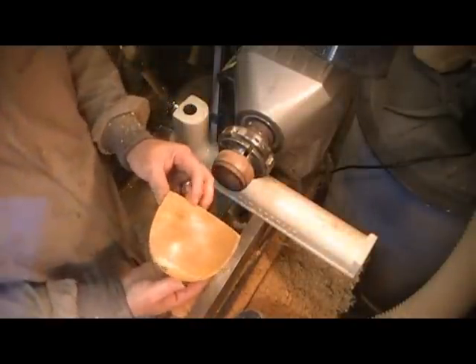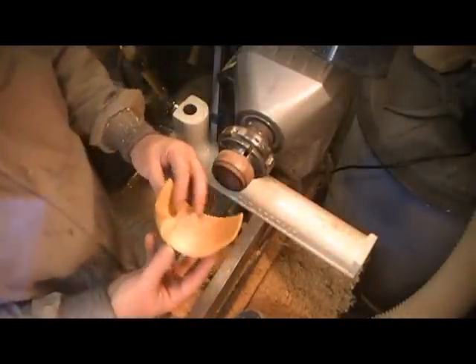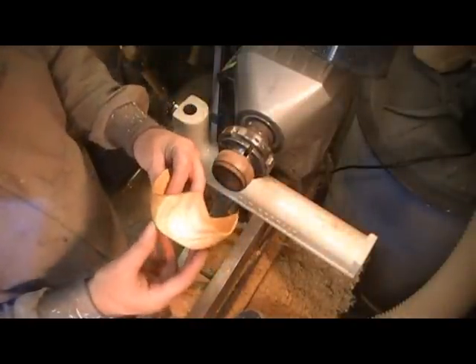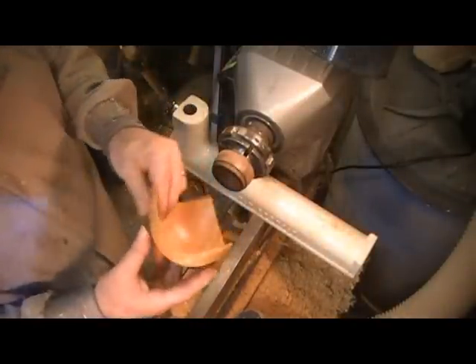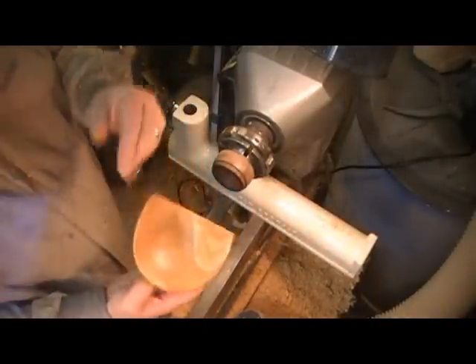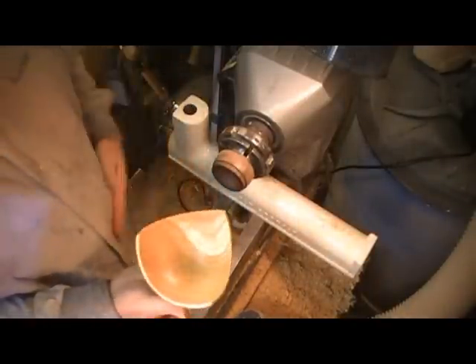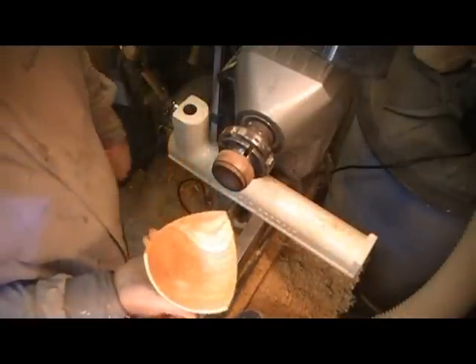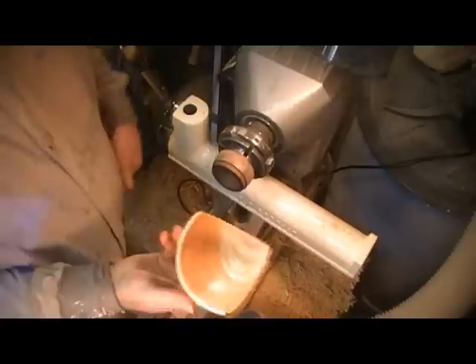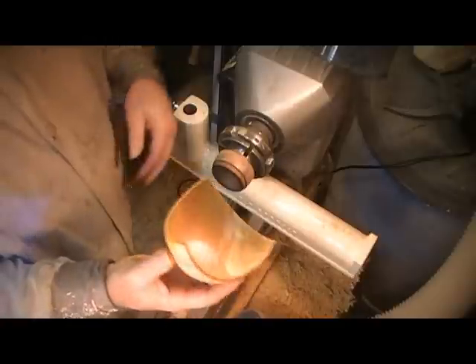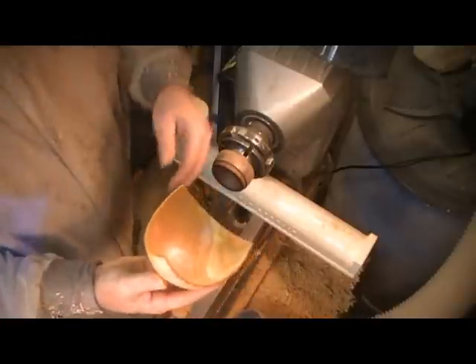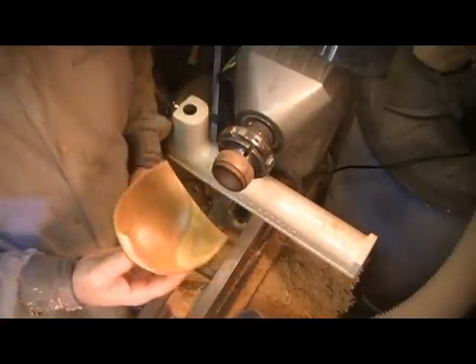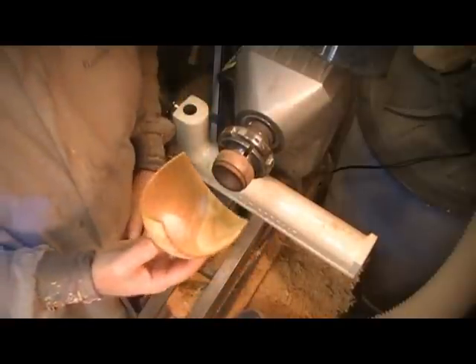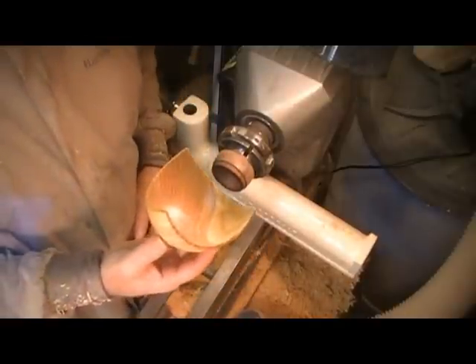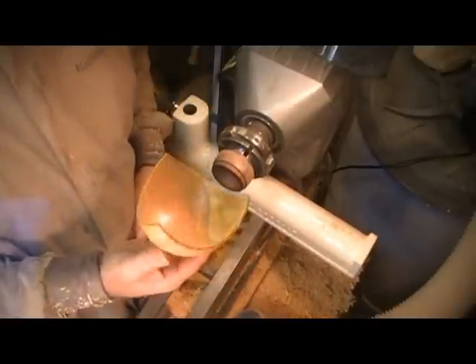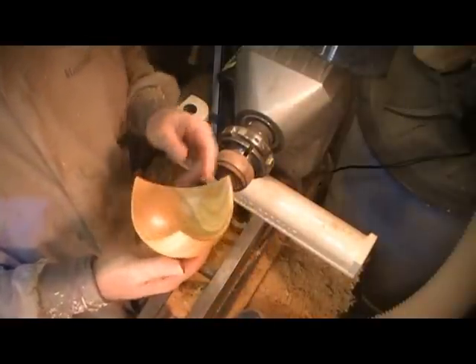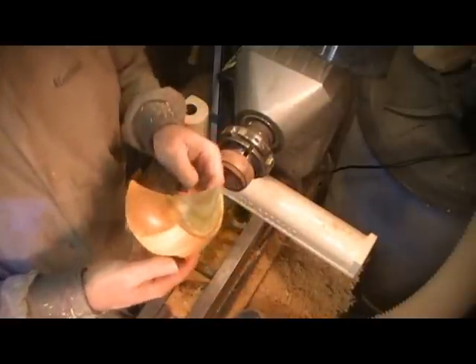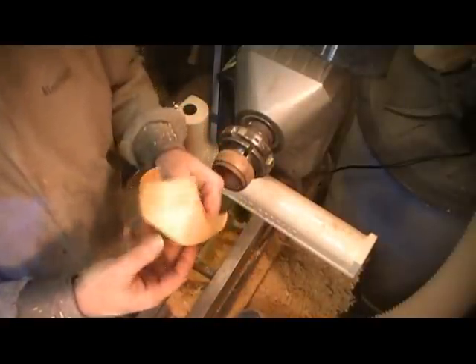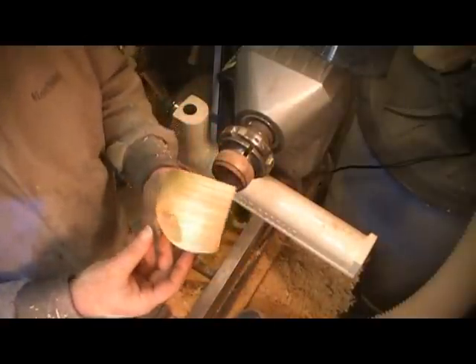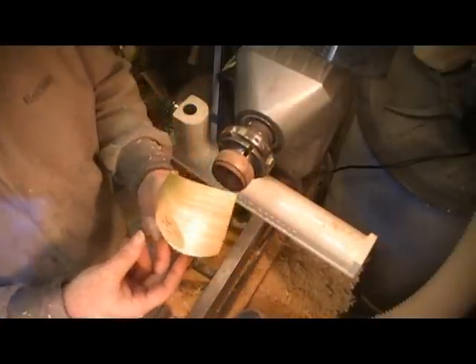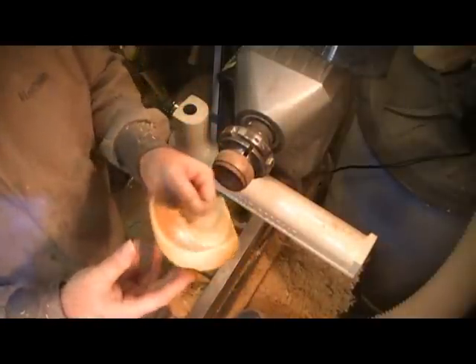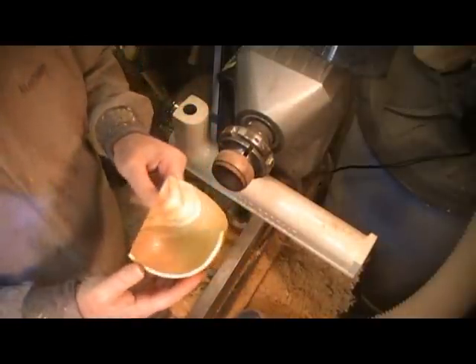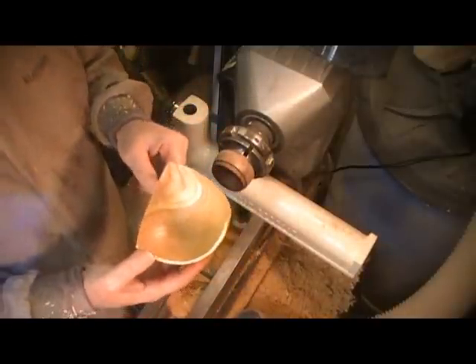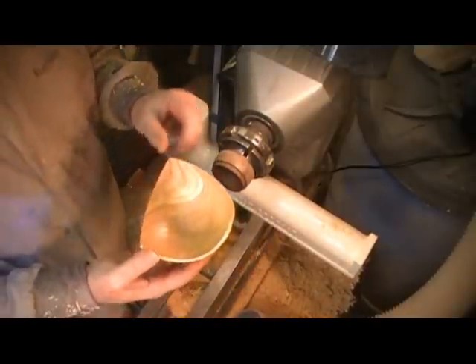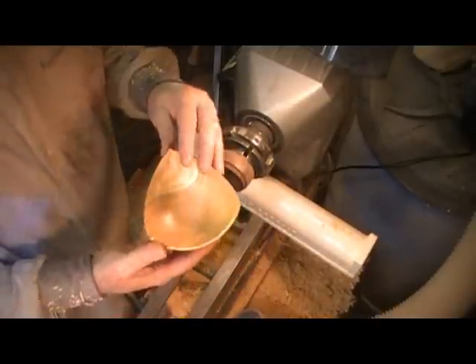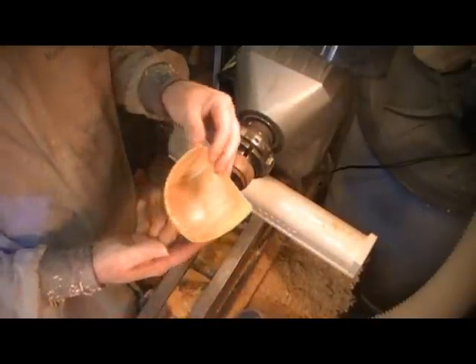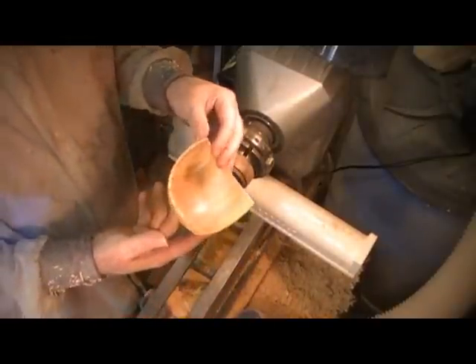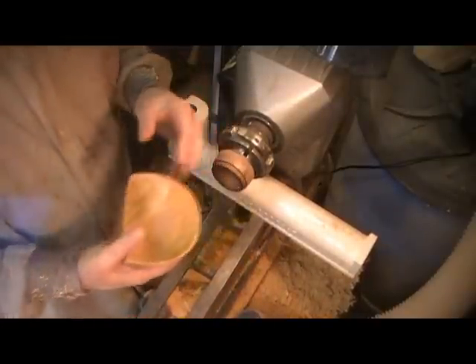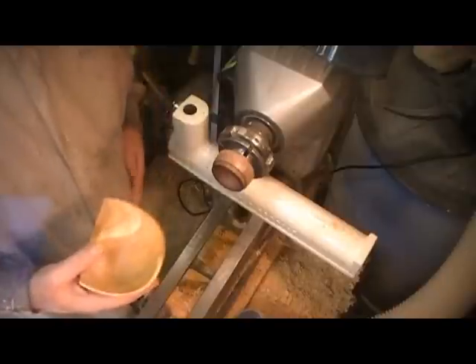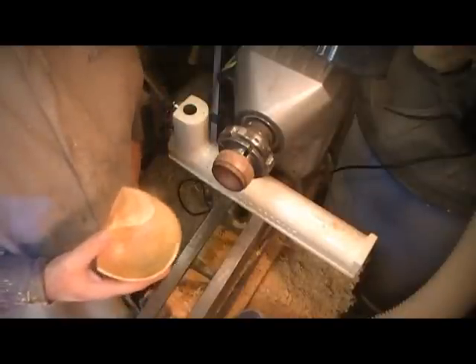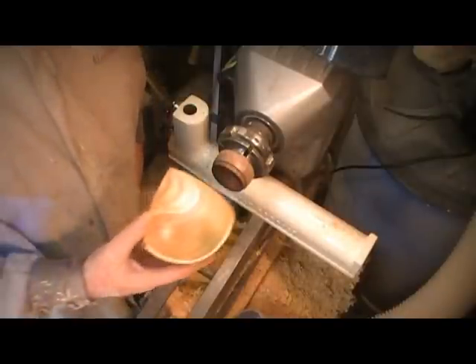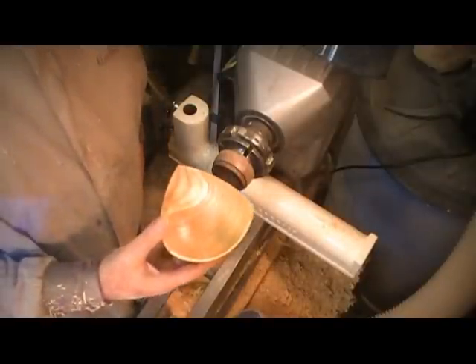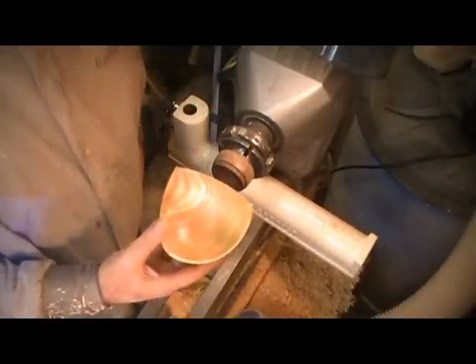And that's a bias turned cube in Honey Locust. Thank you for watching.